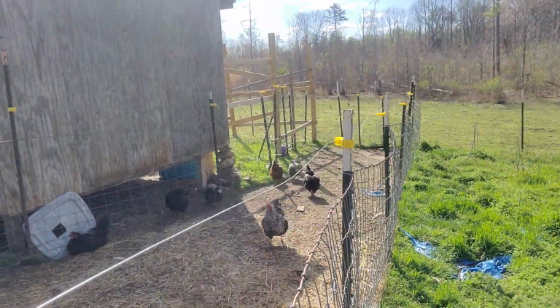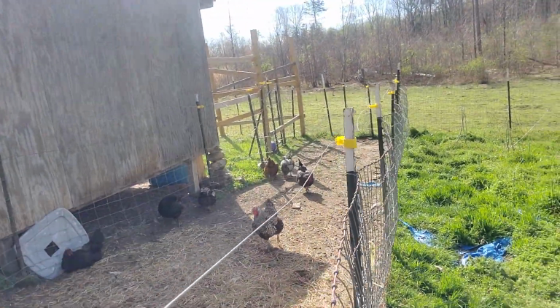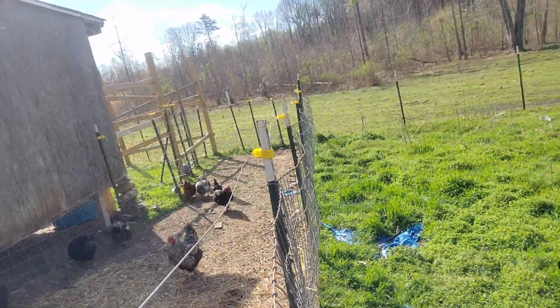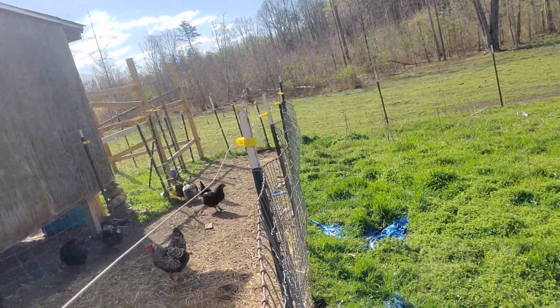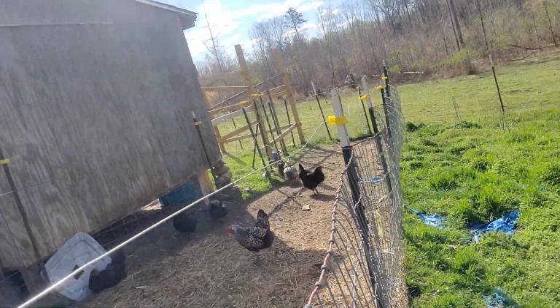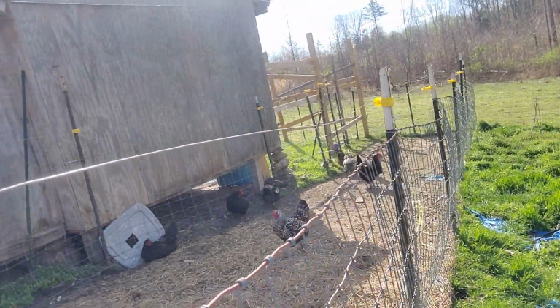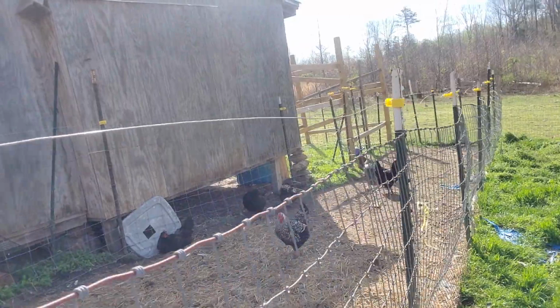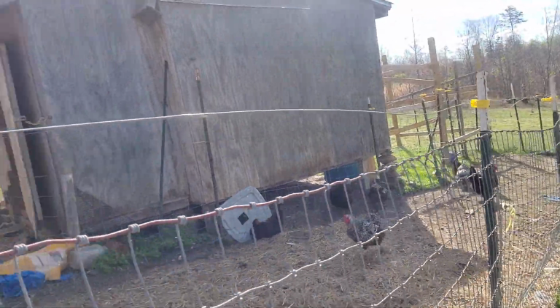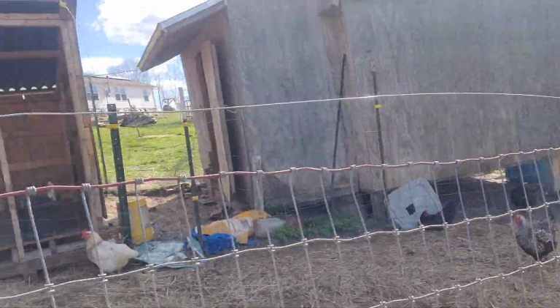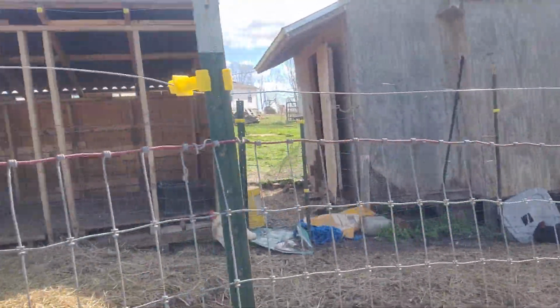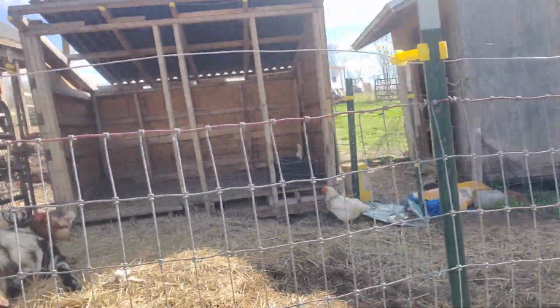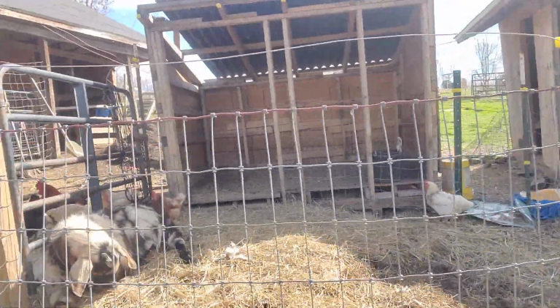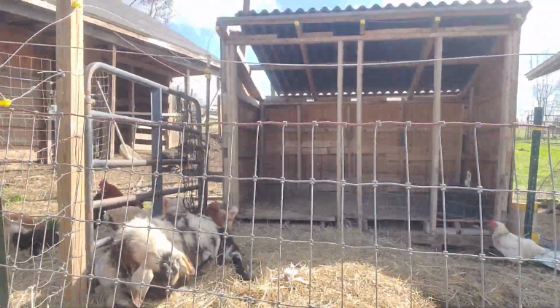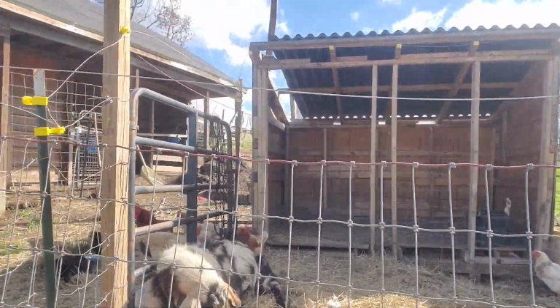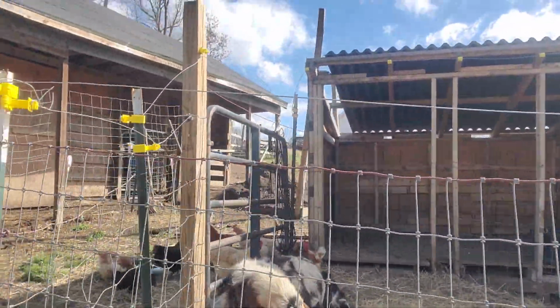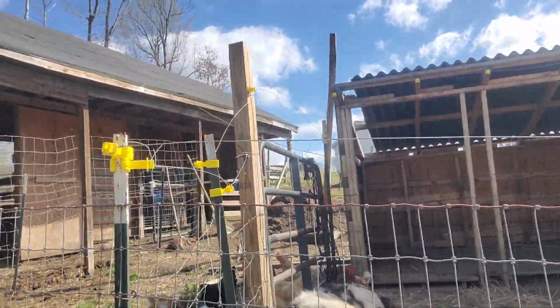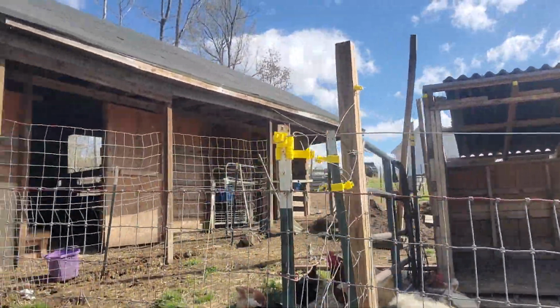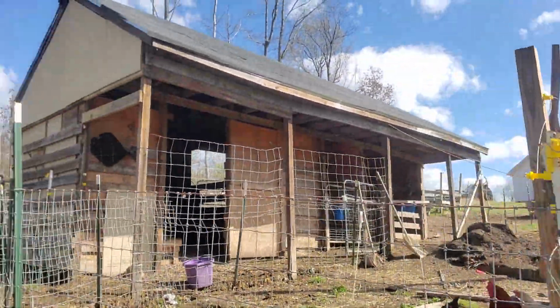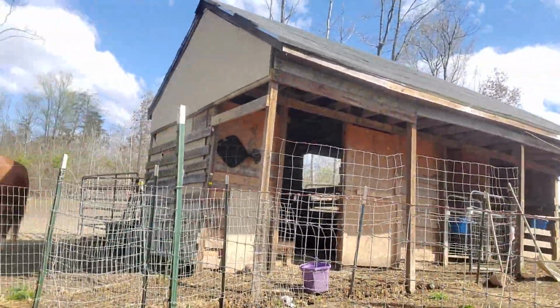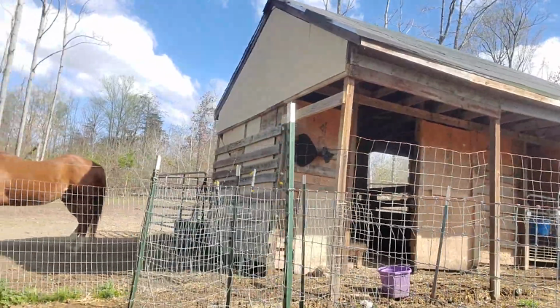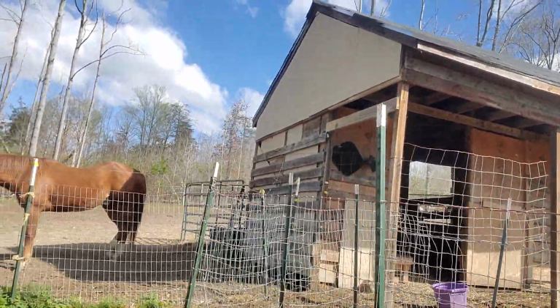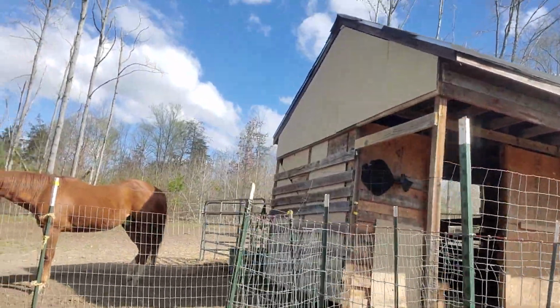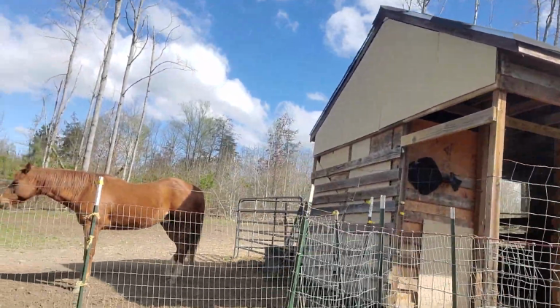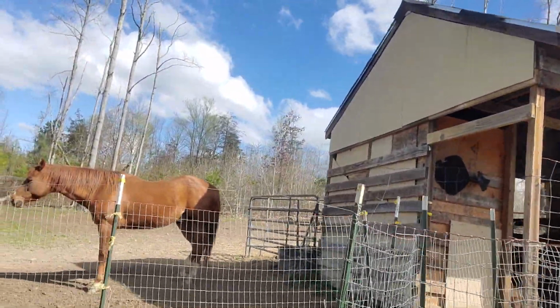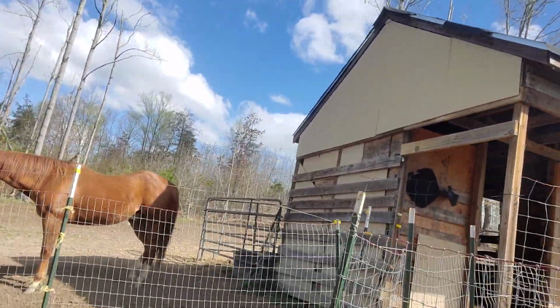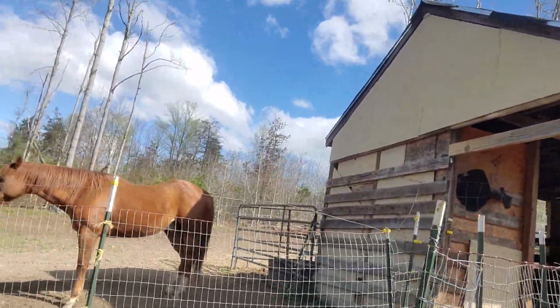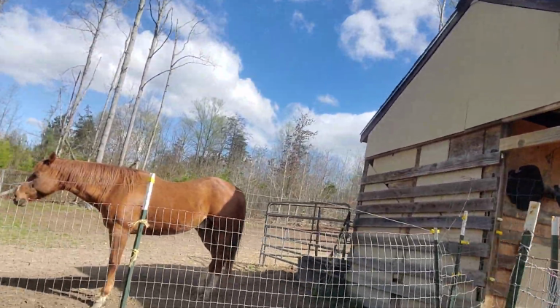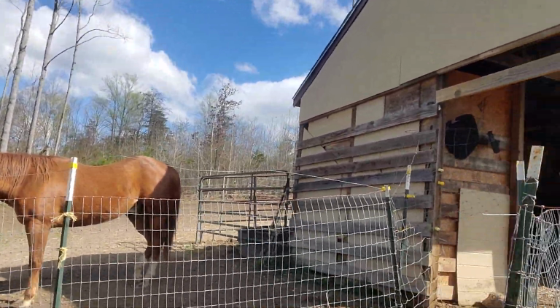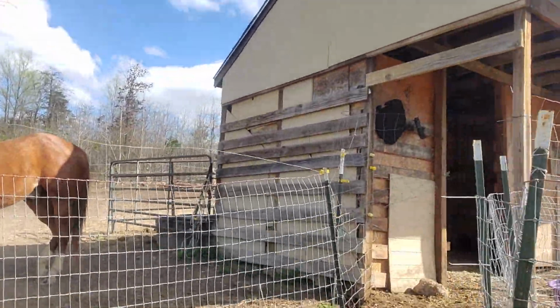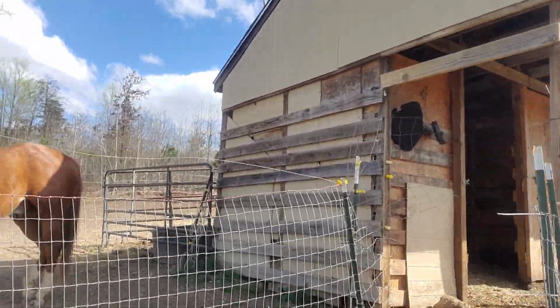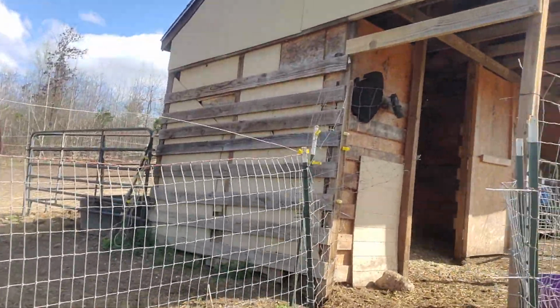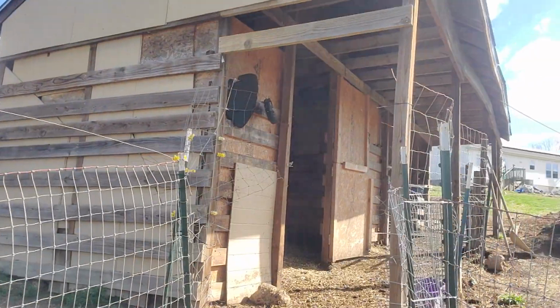I got a bunch of eggs in the incubator, so they should be hatching in the next couple of days. But breeding season is over for the goats, and boy, it was tiring. Very tiring.